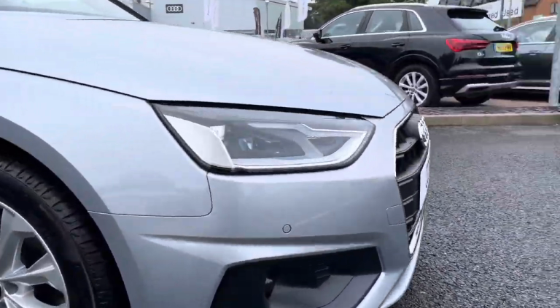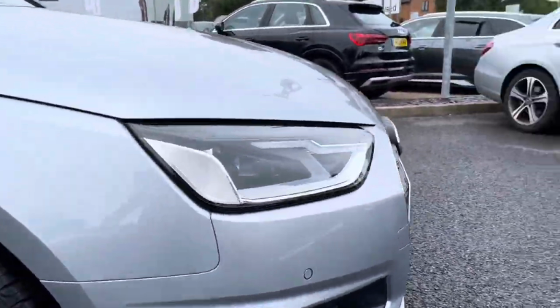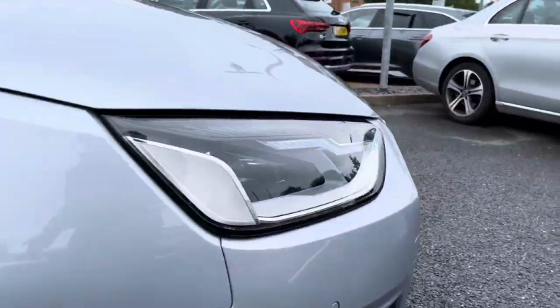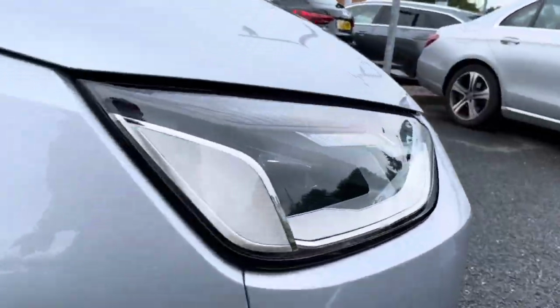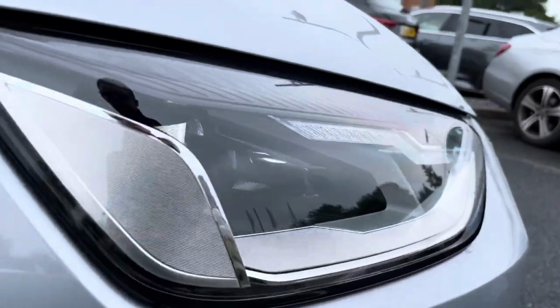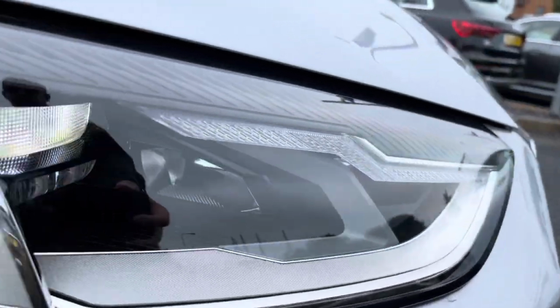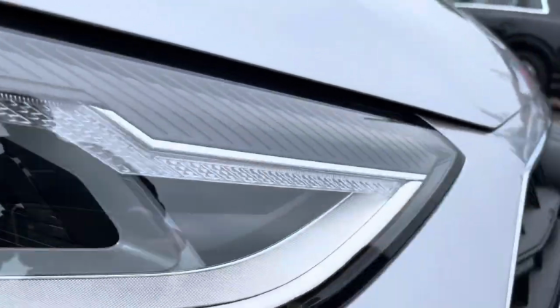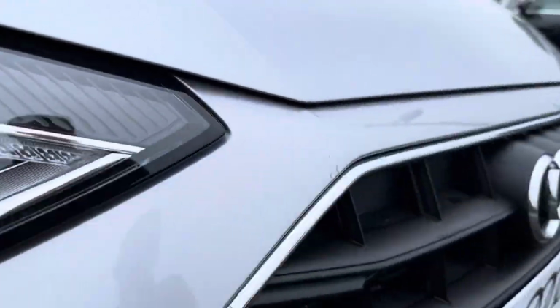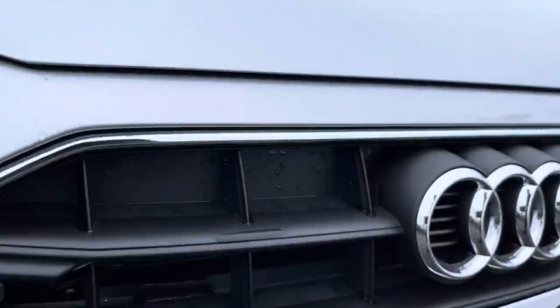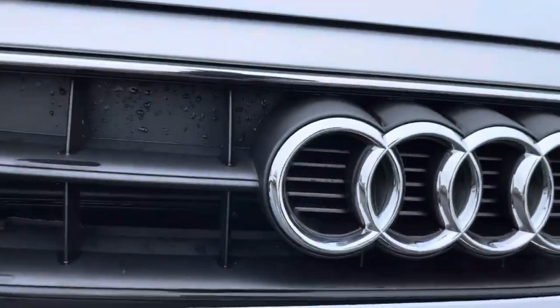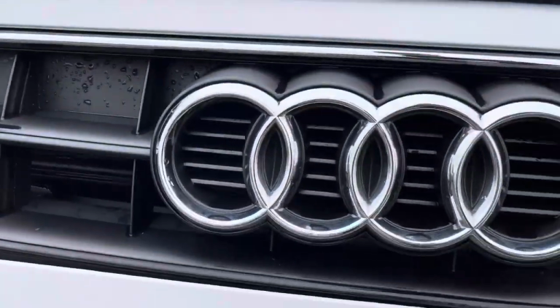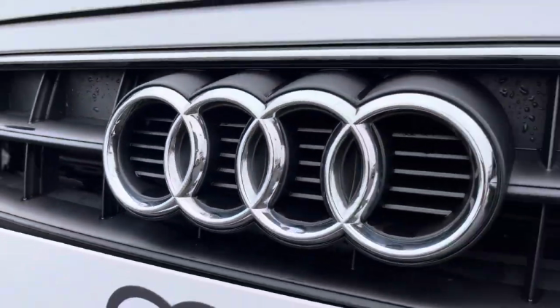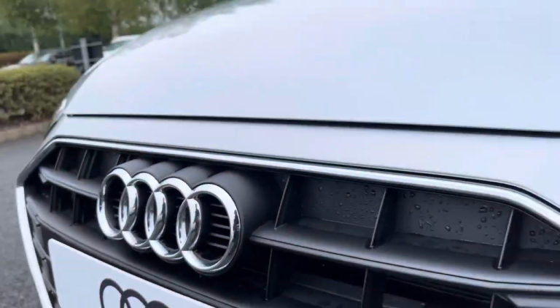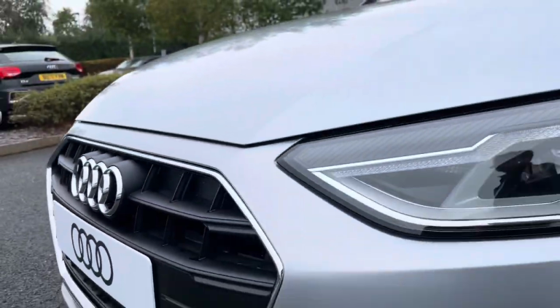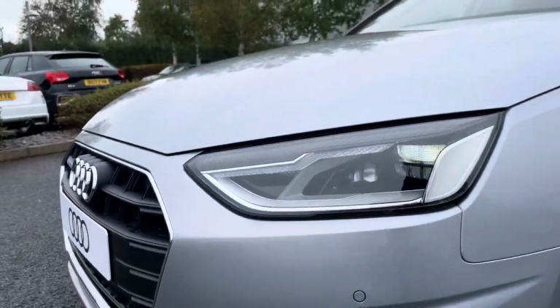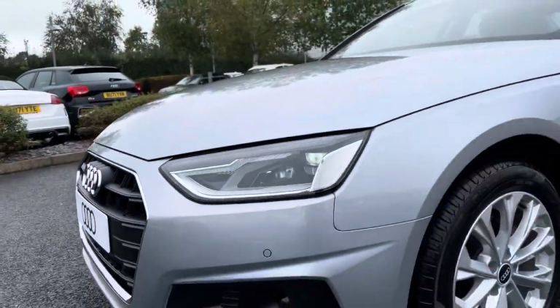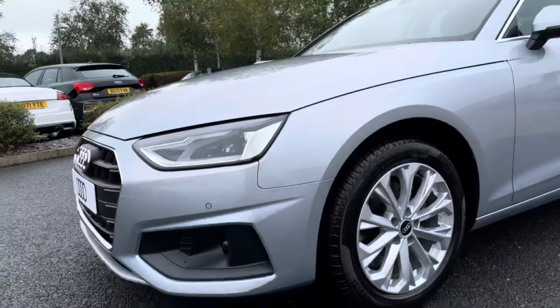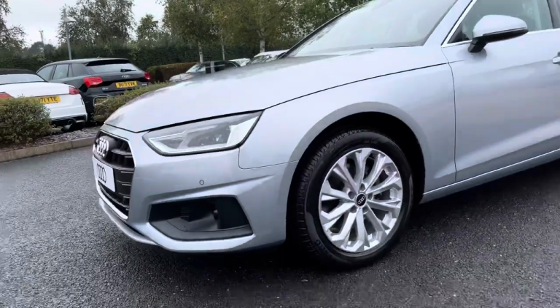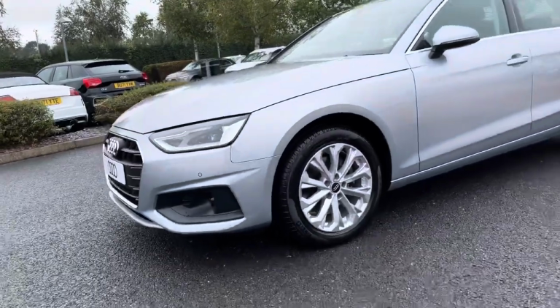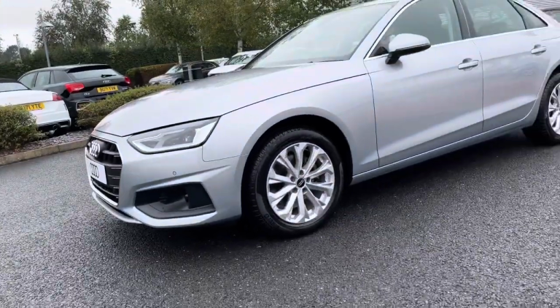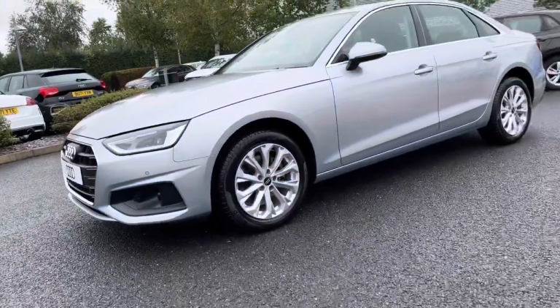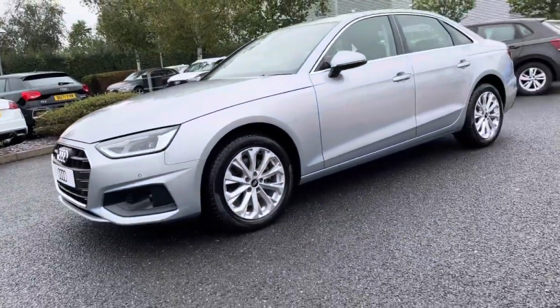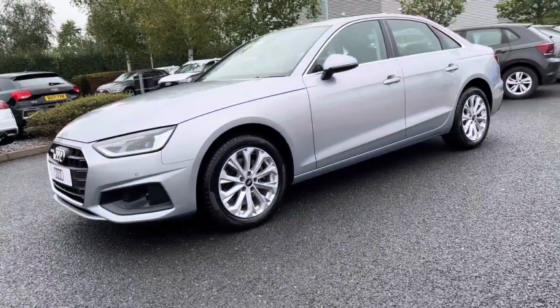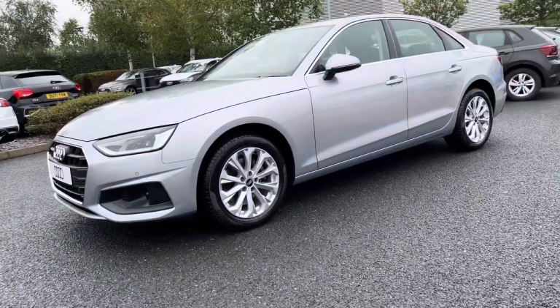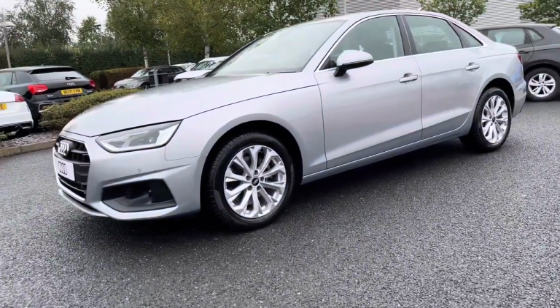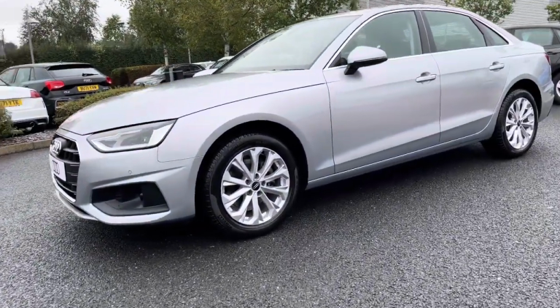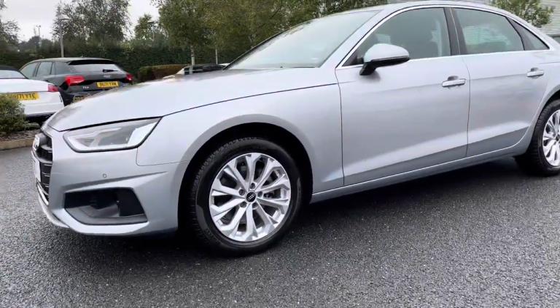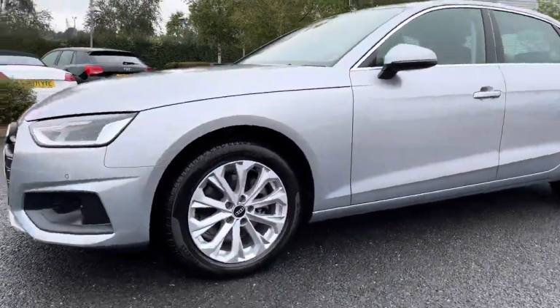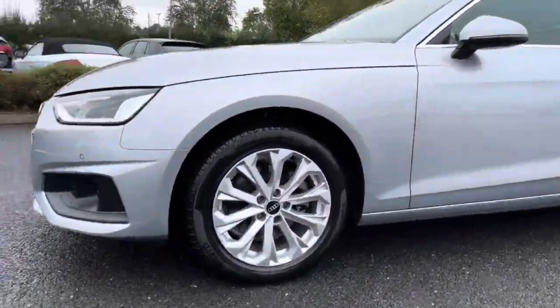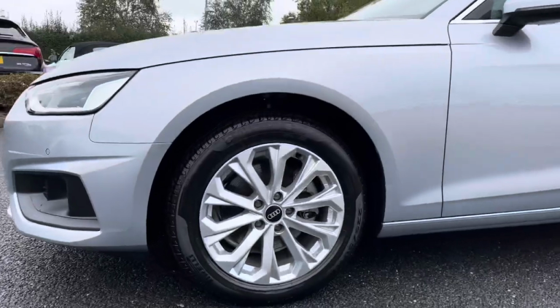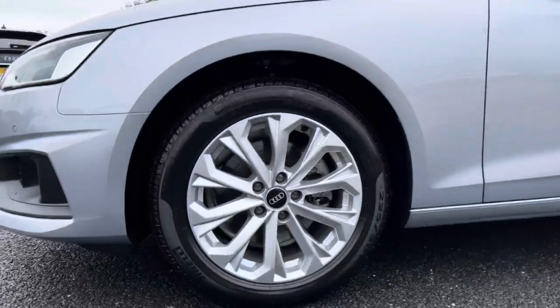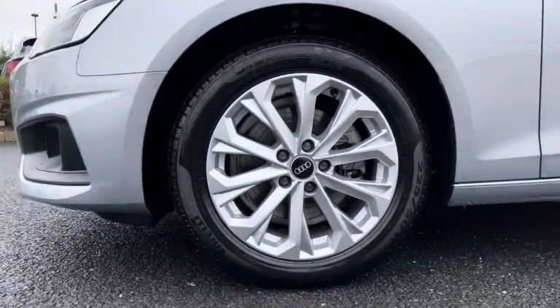Starting off at the front of the vehicle, we do have daytime running LED headlights. We've got the gorgeous front grille there with the Audi Chrome badge. Round to the side, the 10-spoke crystal design 17-inch alloy wheels.